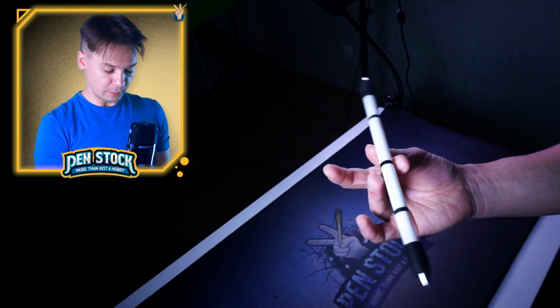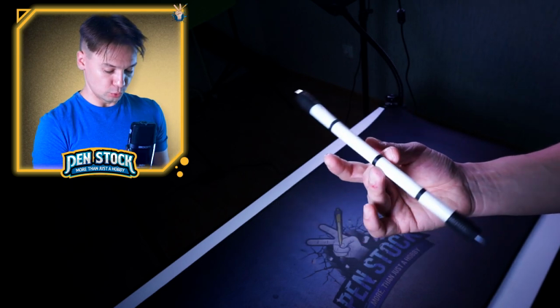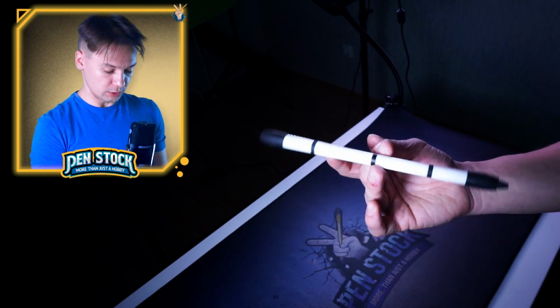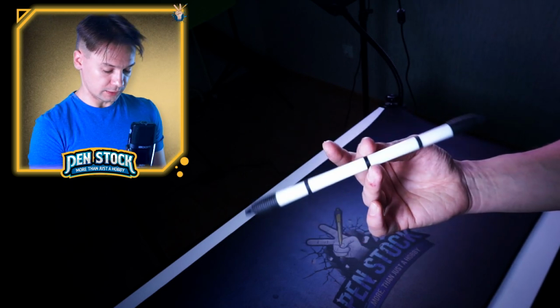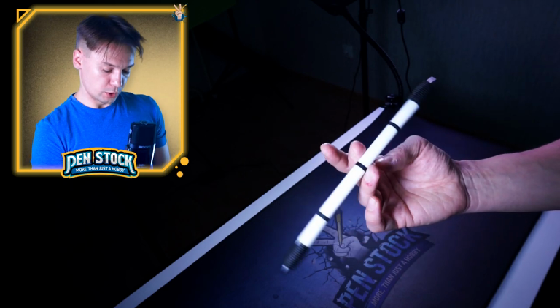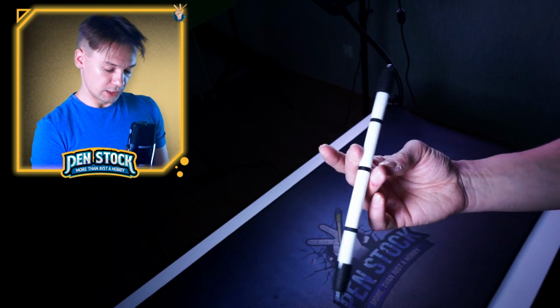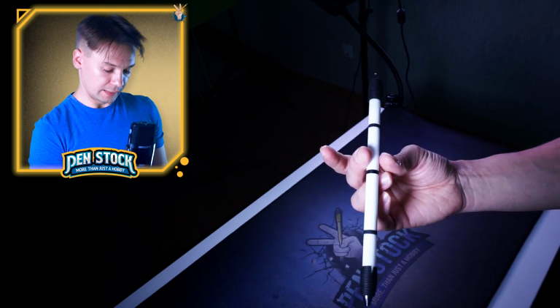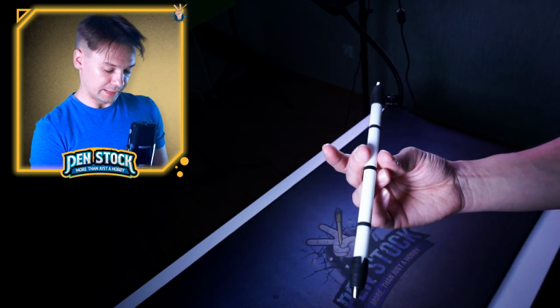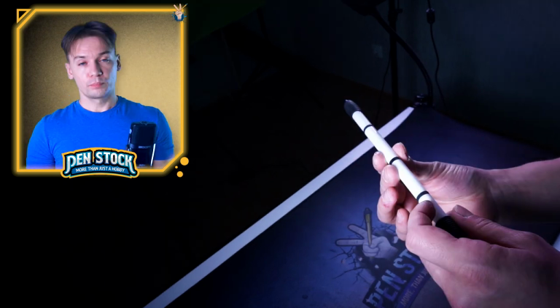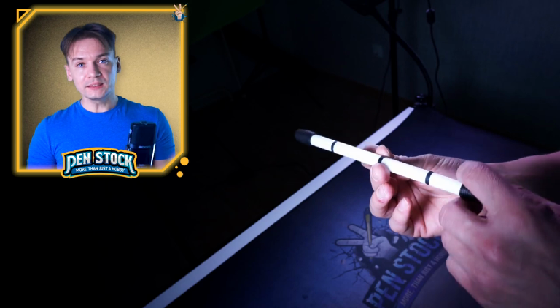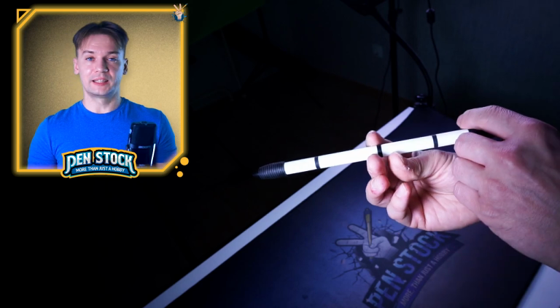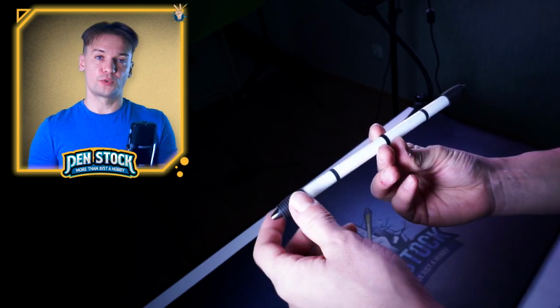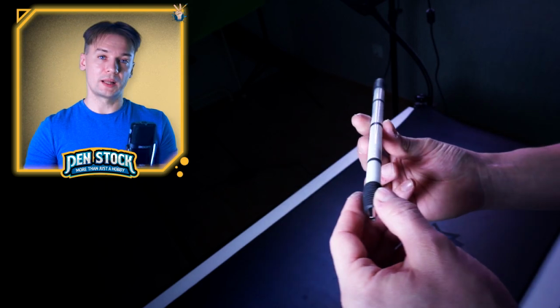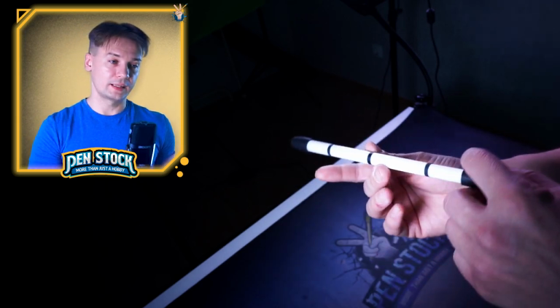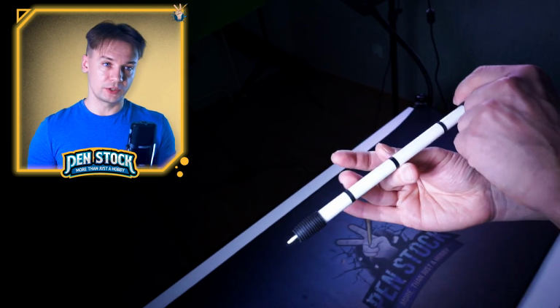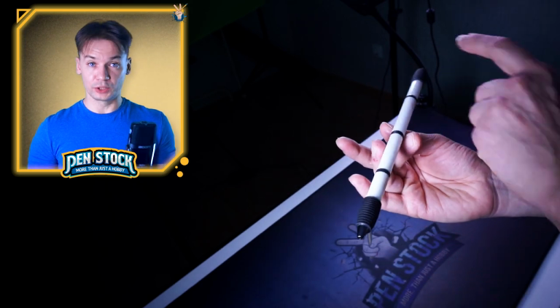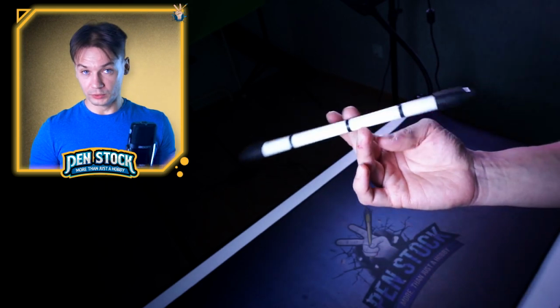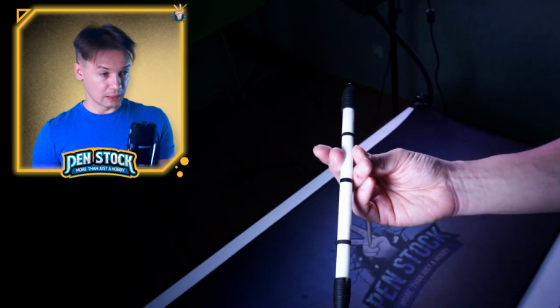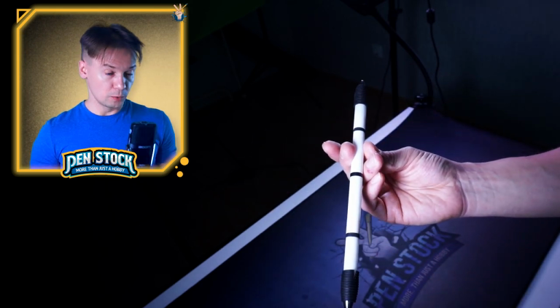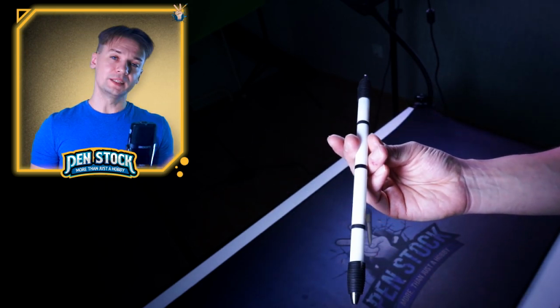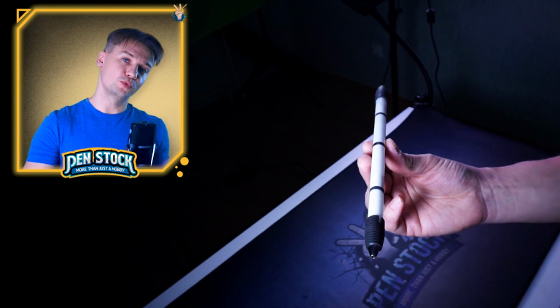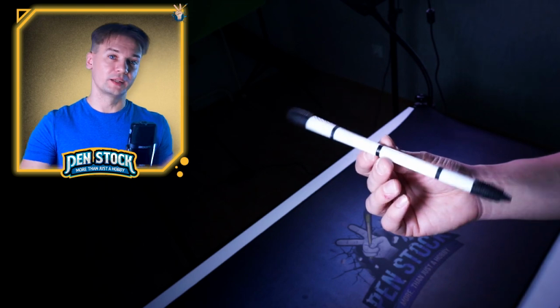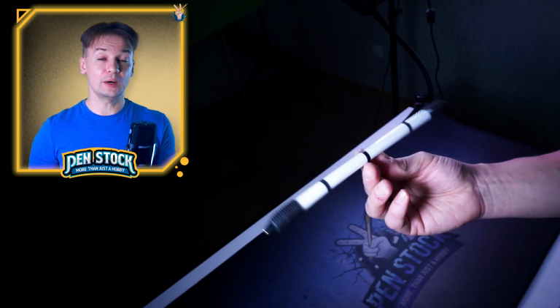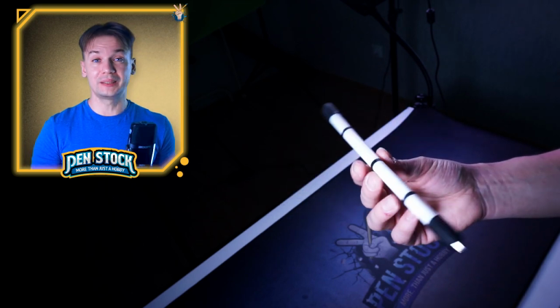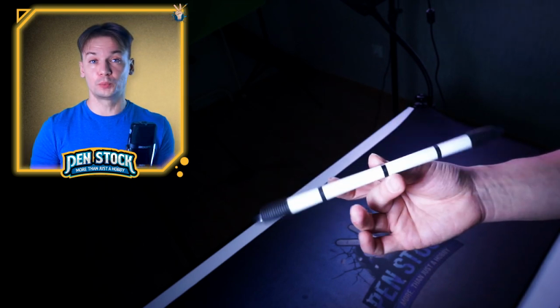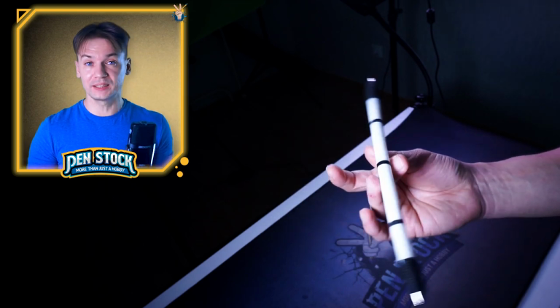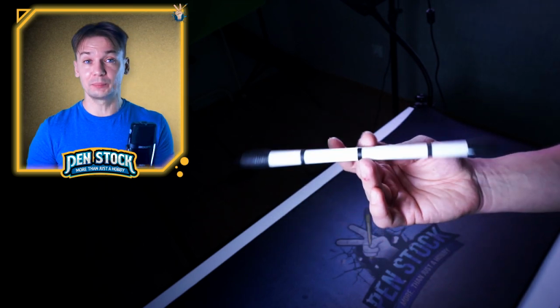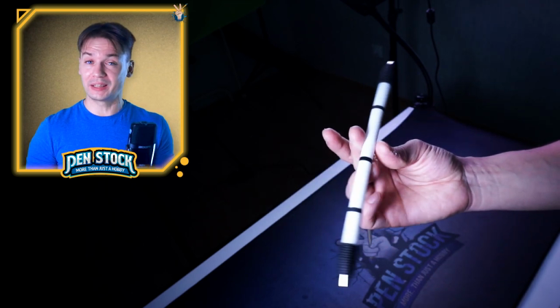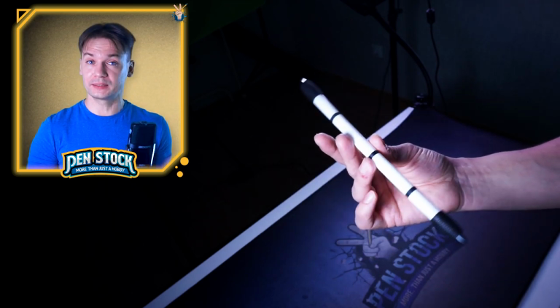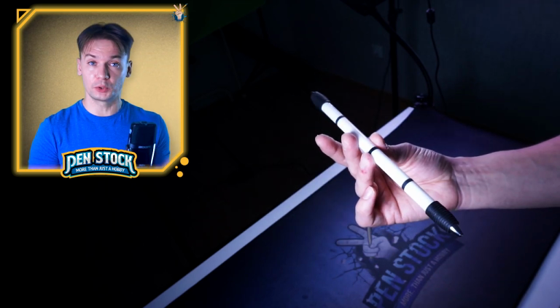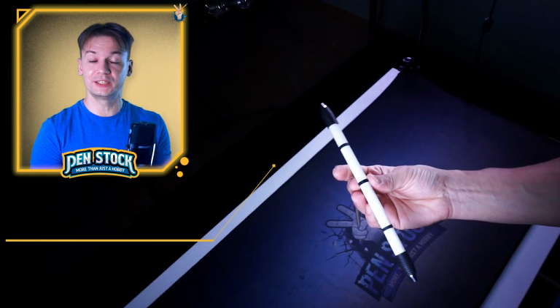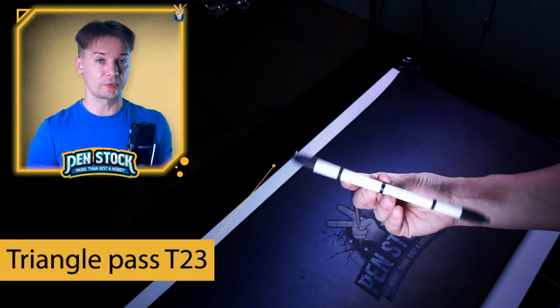I recommend you to start with doing this little link. Practice this linkage for a while, and after you can do it somehow, we will need to move on — you will need to practice a little bit Triangle Pass in slot T2-3.